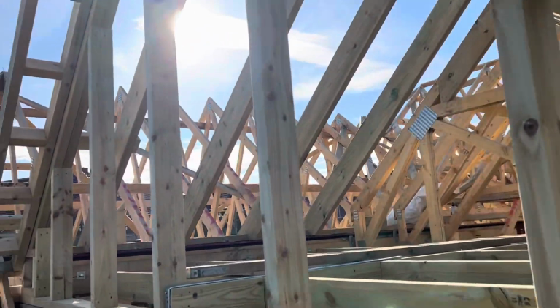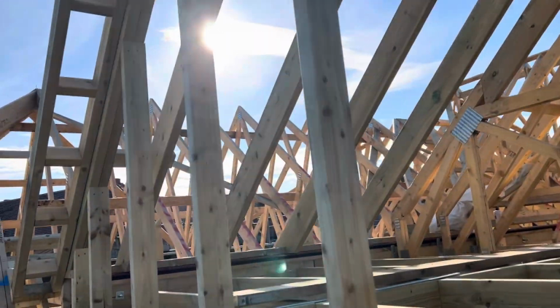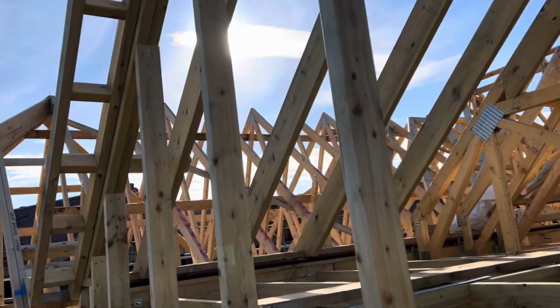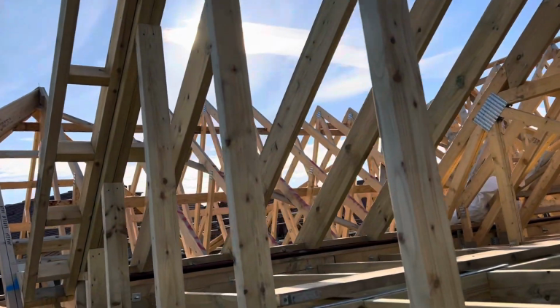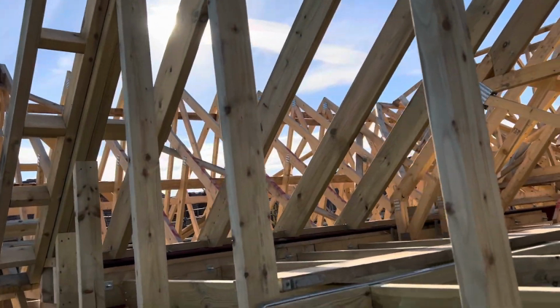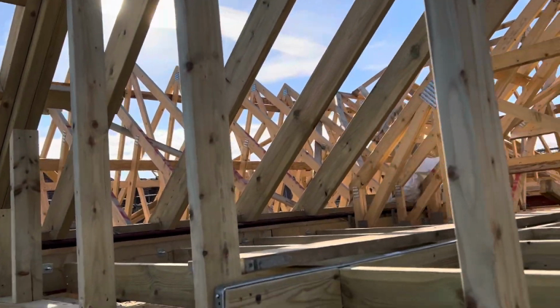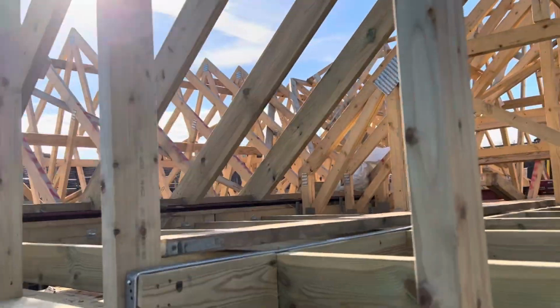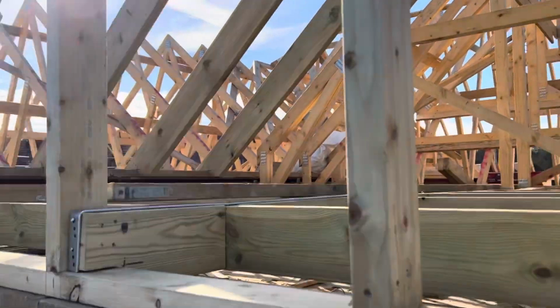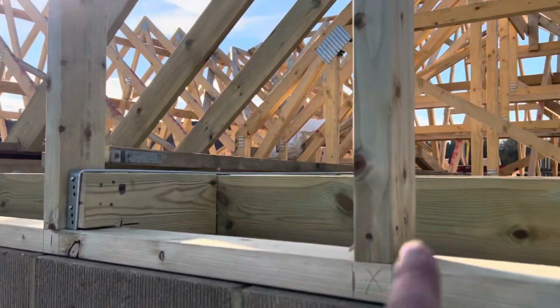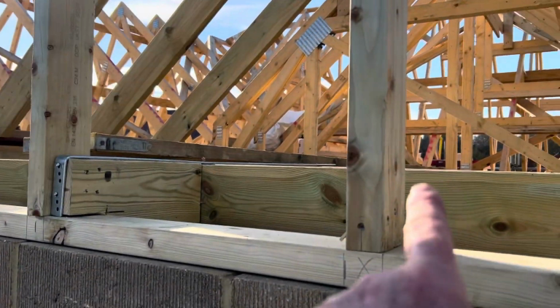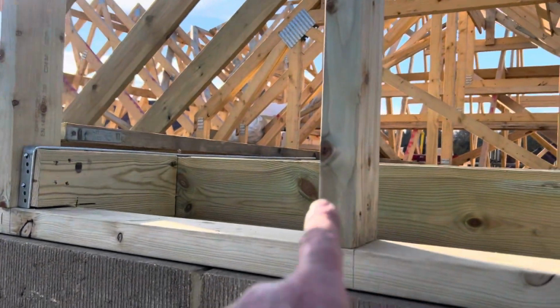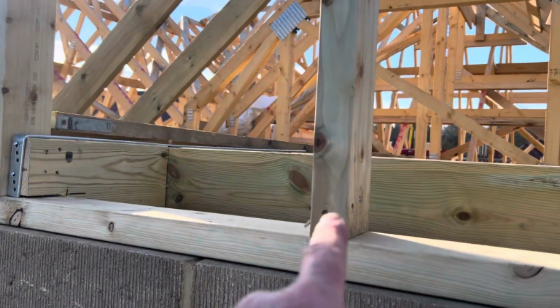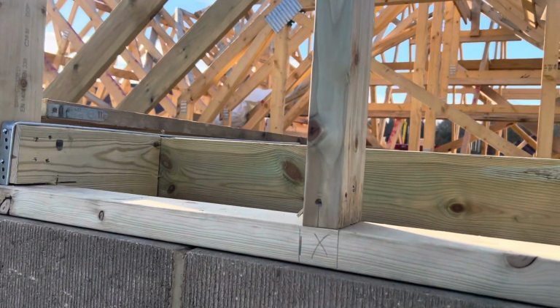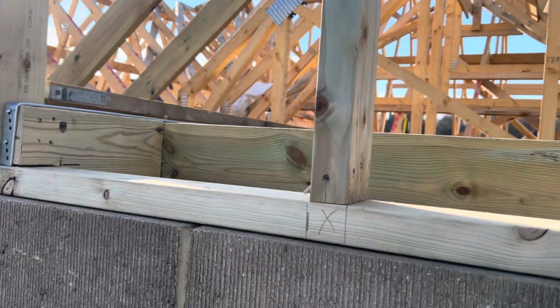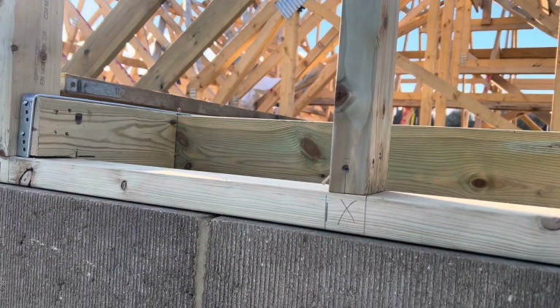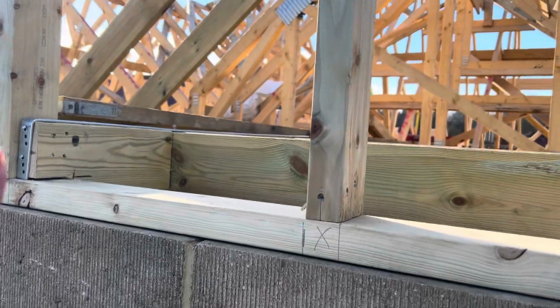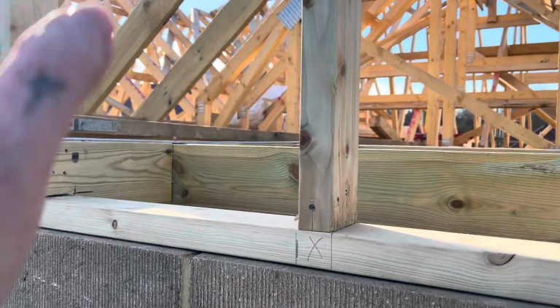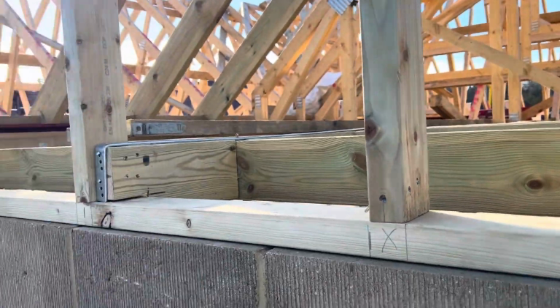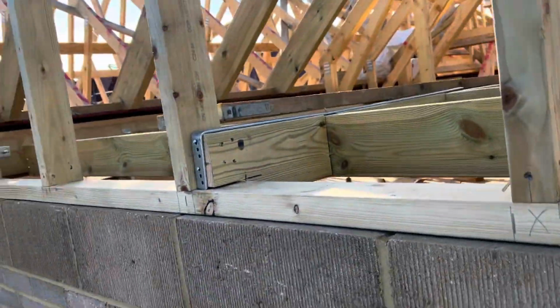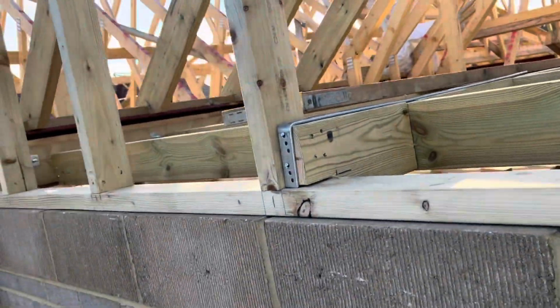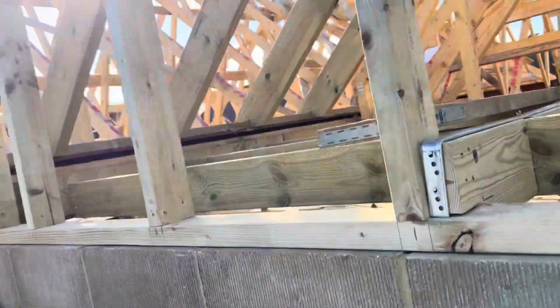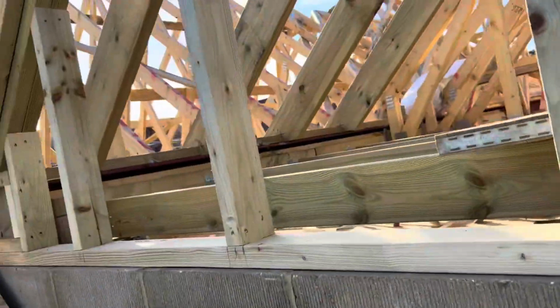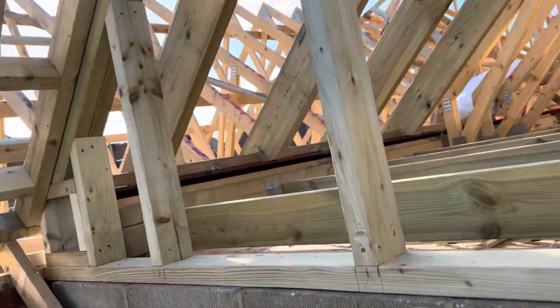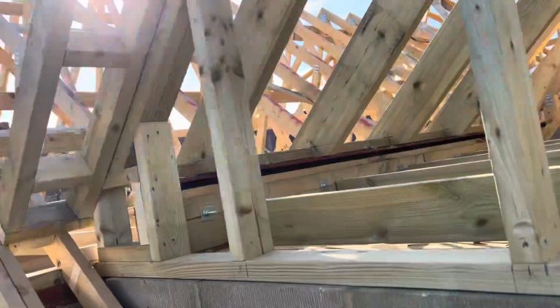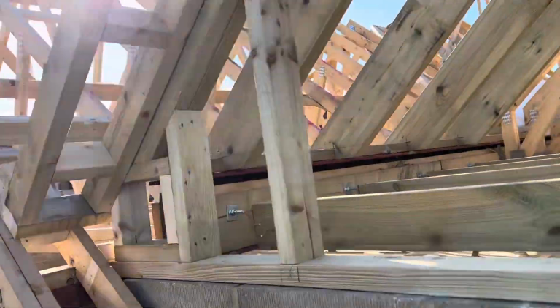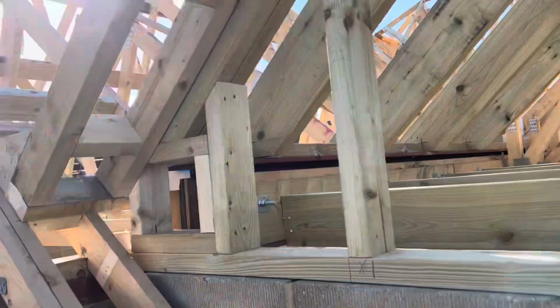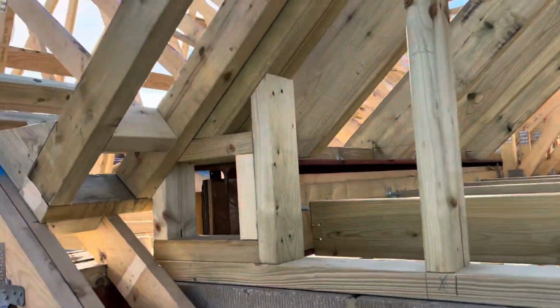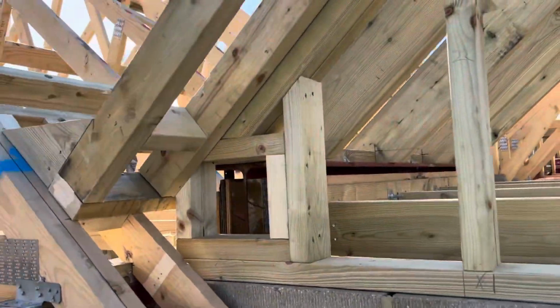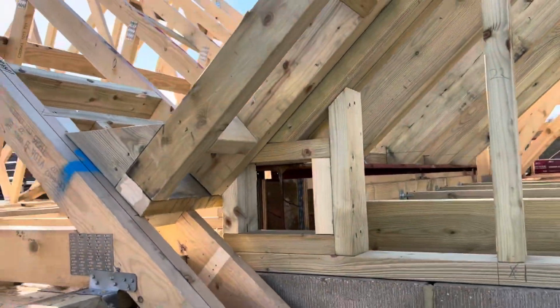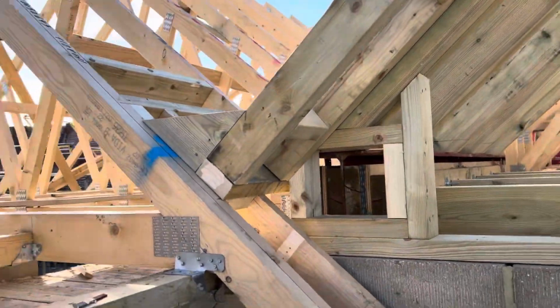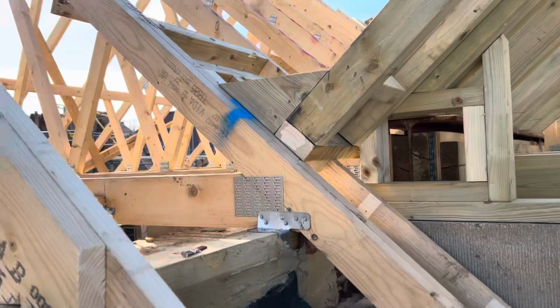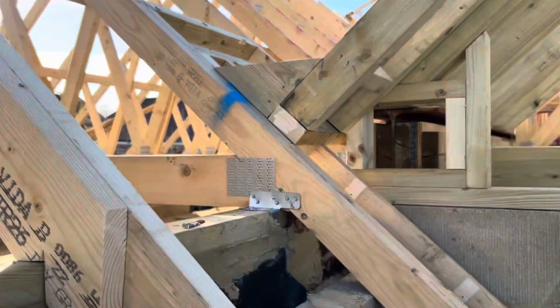Stuck a ladder on it. This is going to get sheeted with OSB and has got to be tile hung. So now the steel is concealed inside.